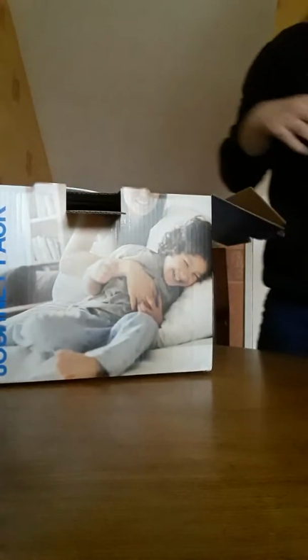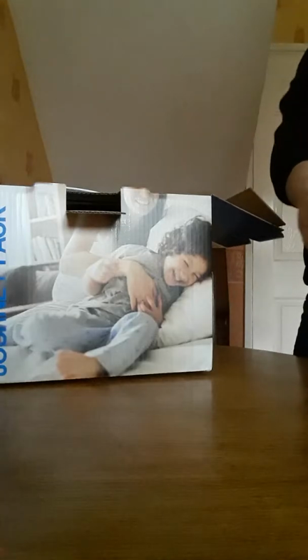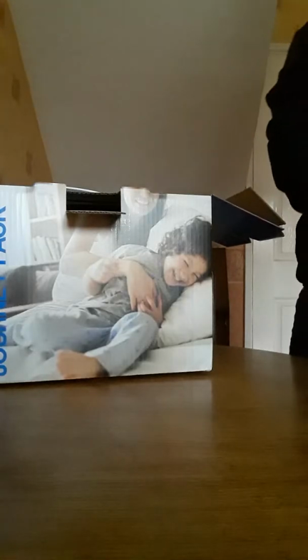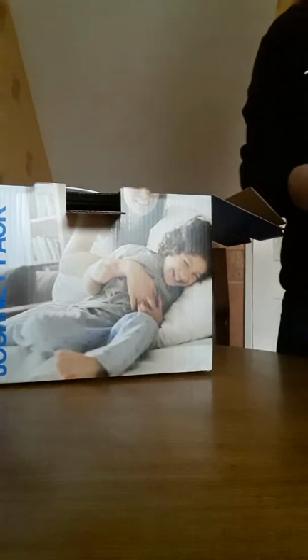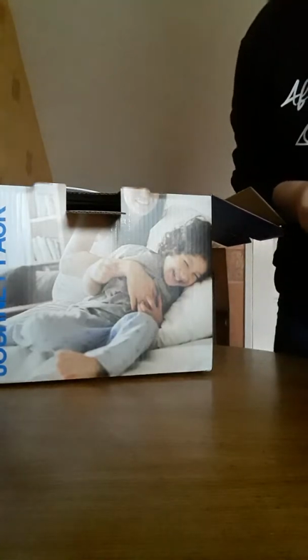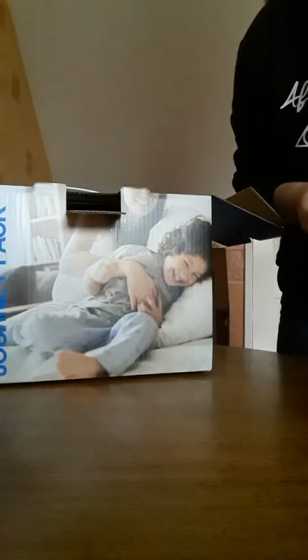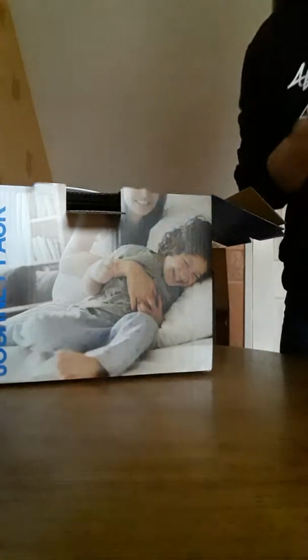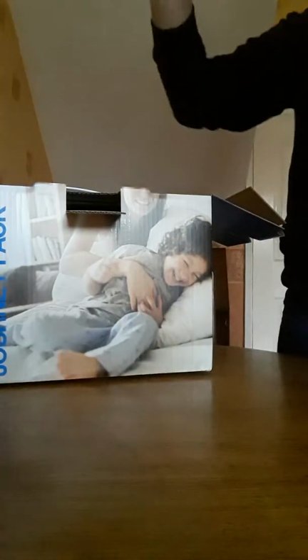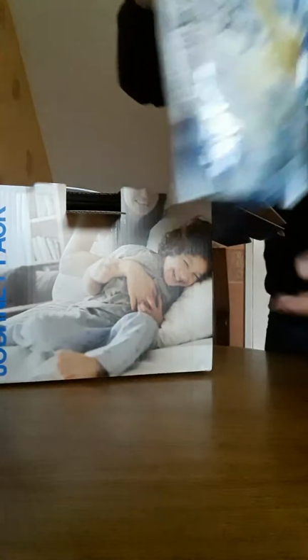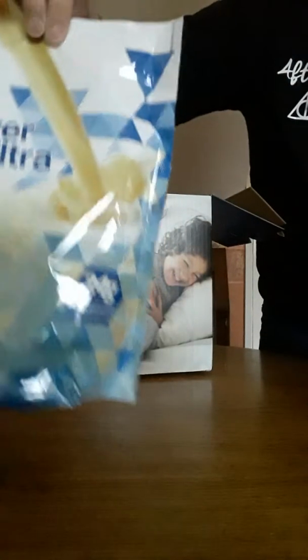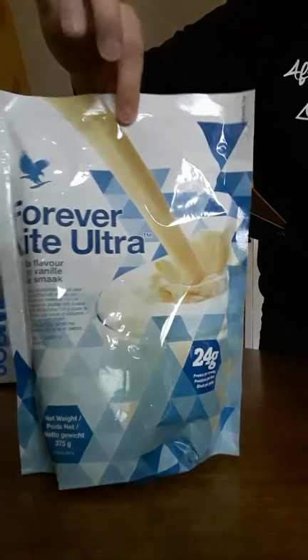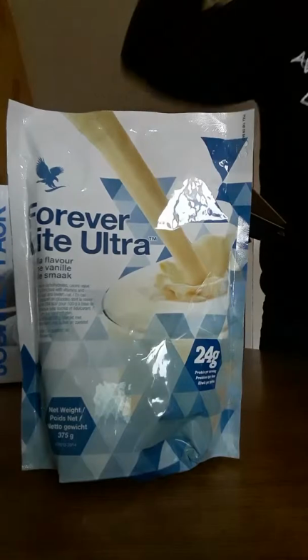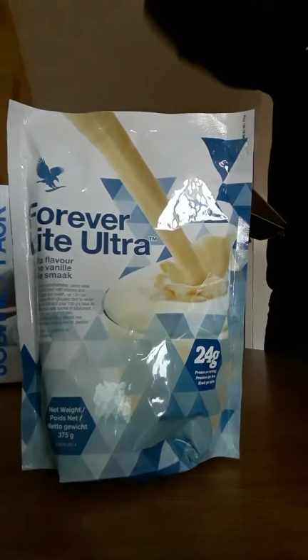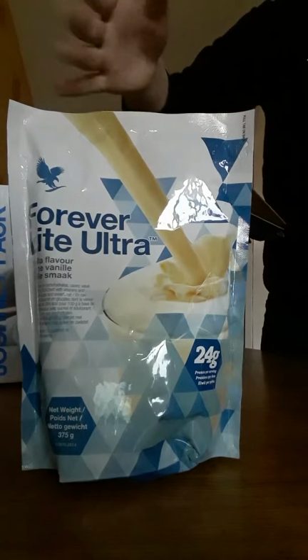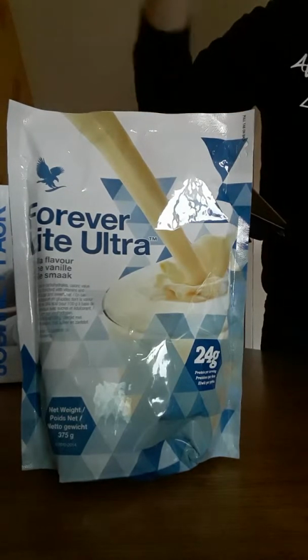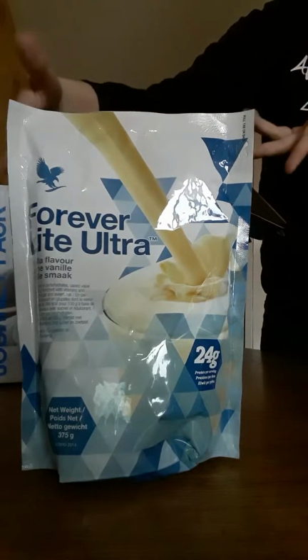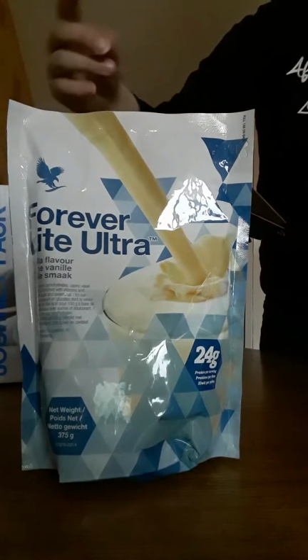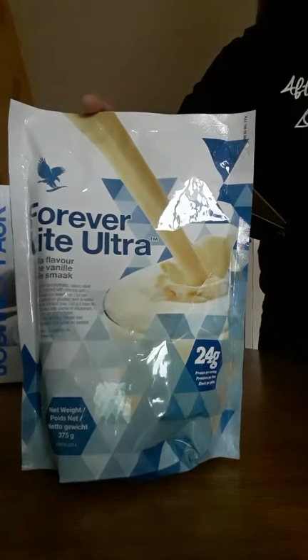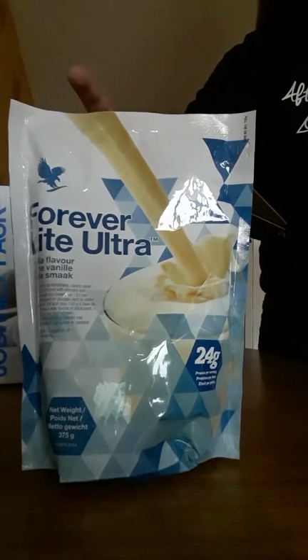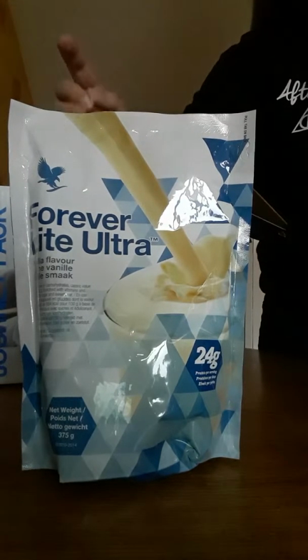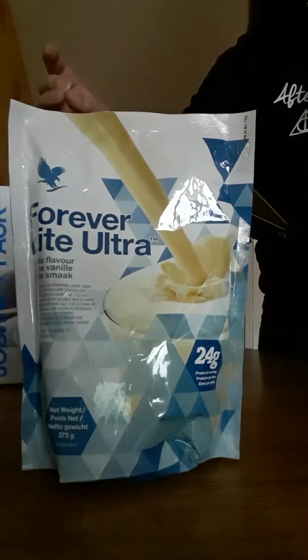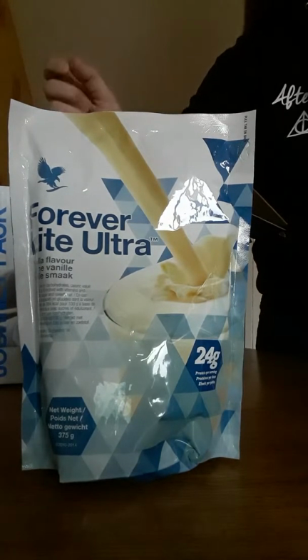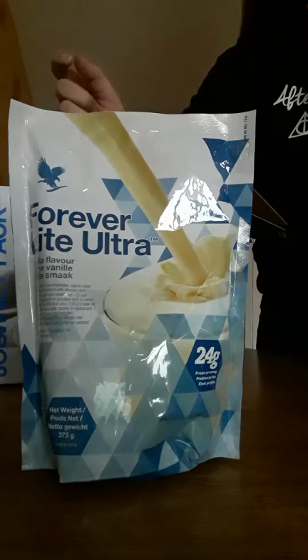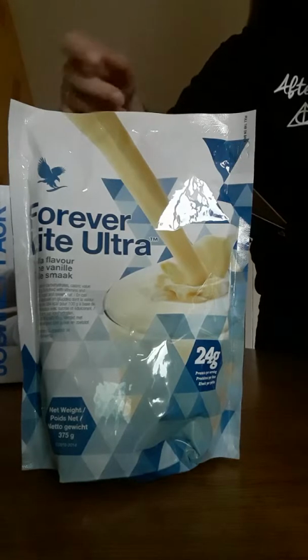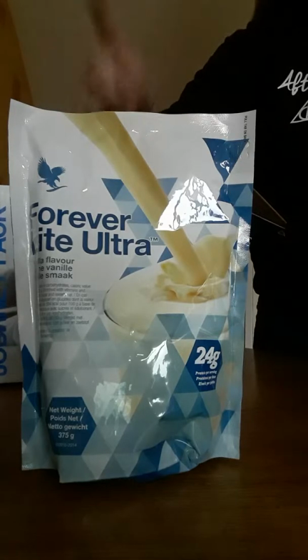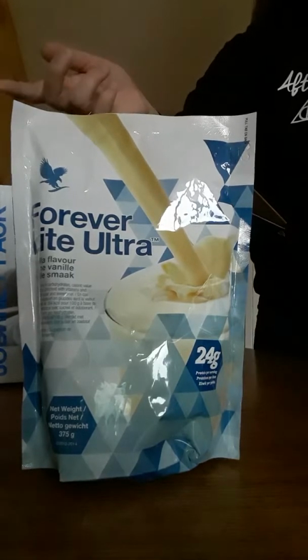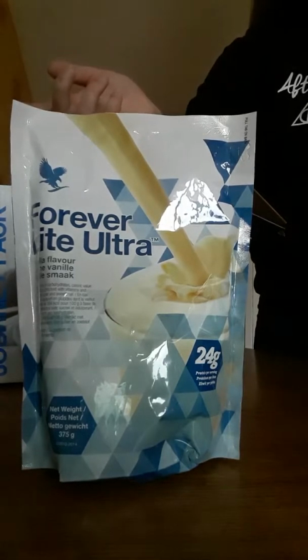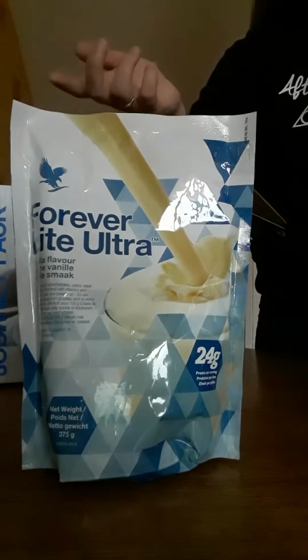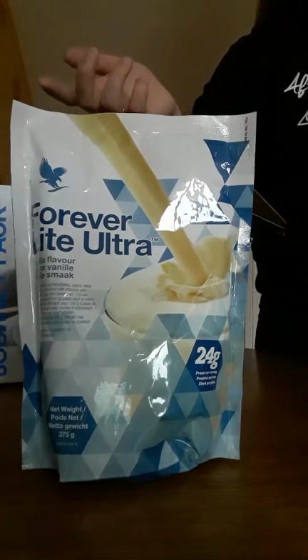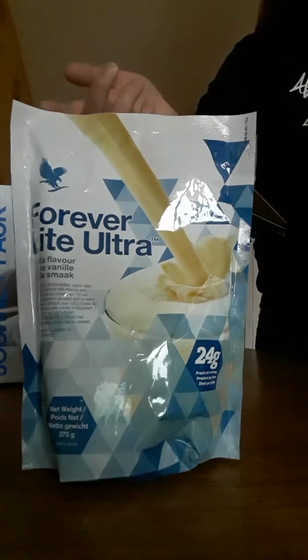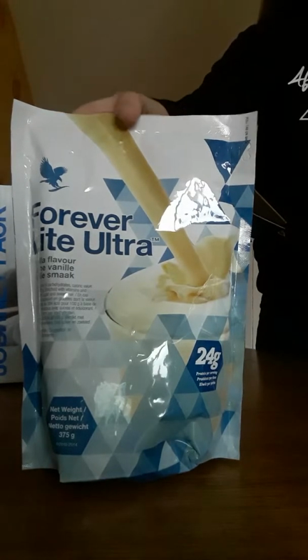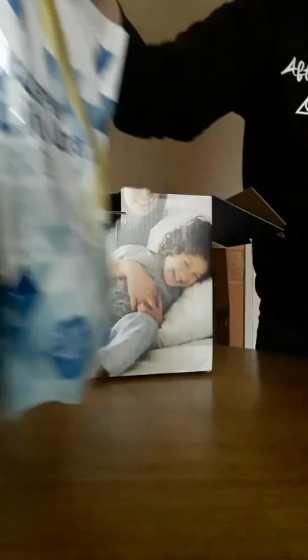We've got some vanilla protein shake, which is the one that I use and it's really good to take after a workout. Or it can be used as a meal replacement if you want it to.